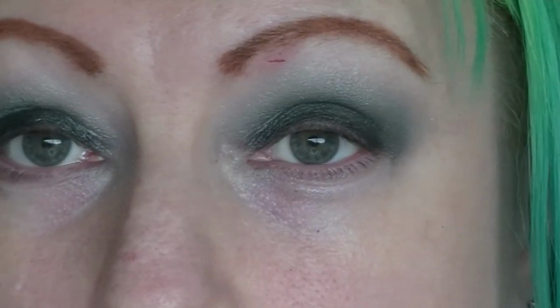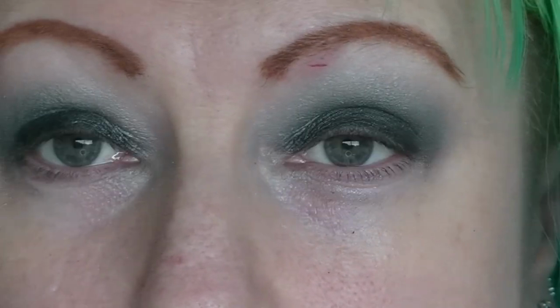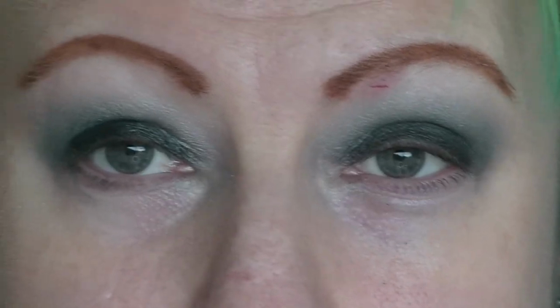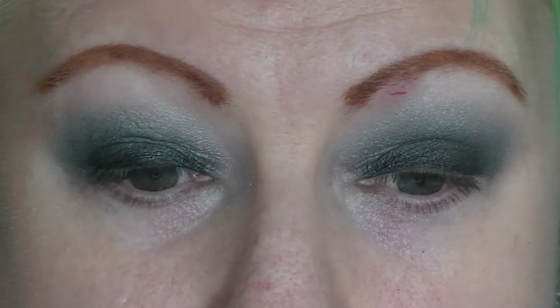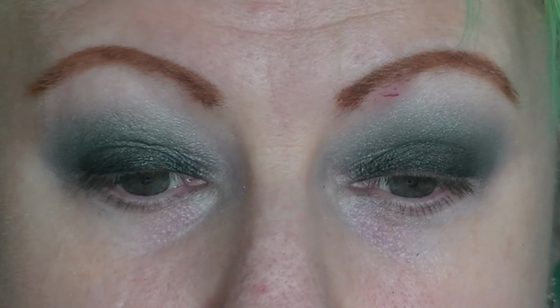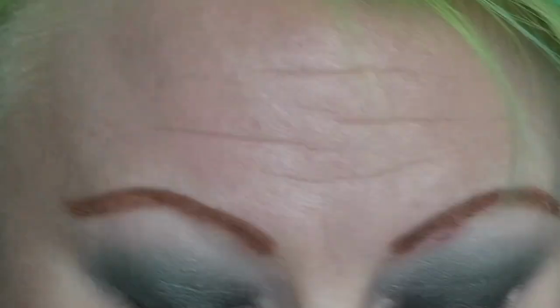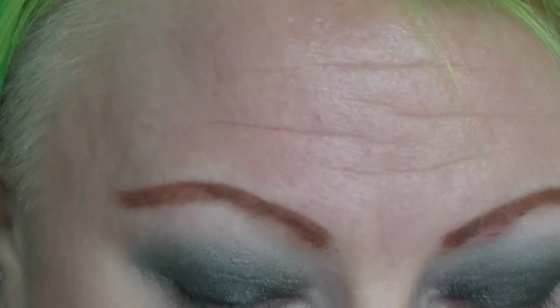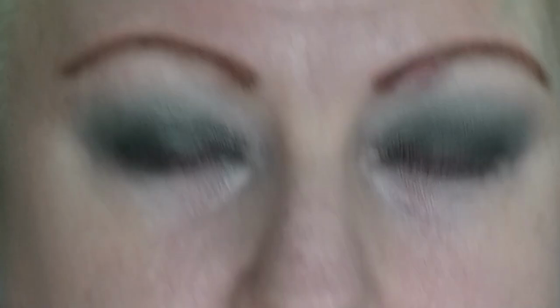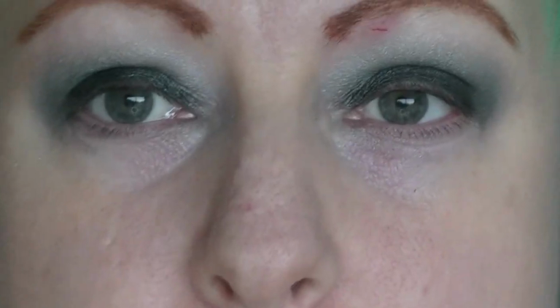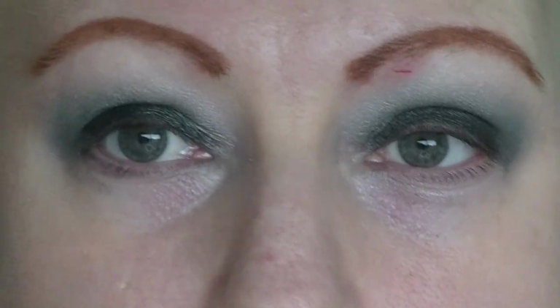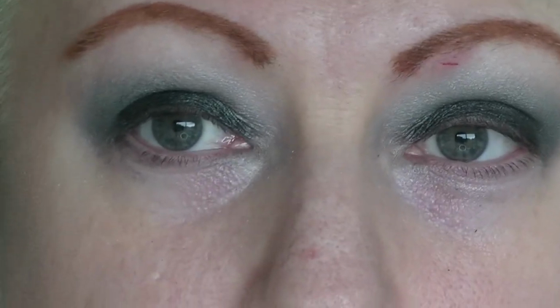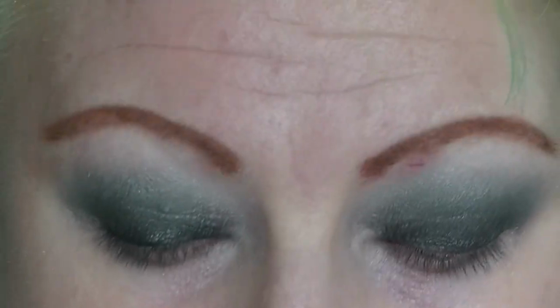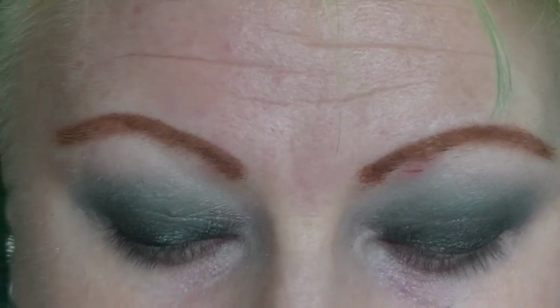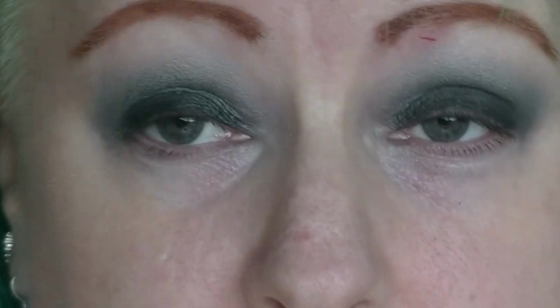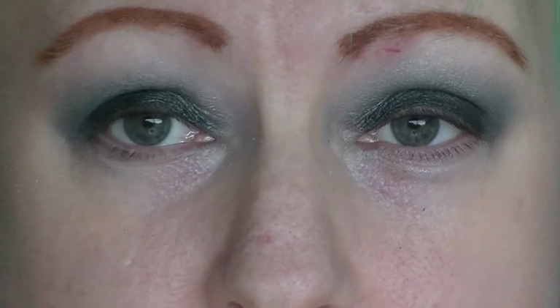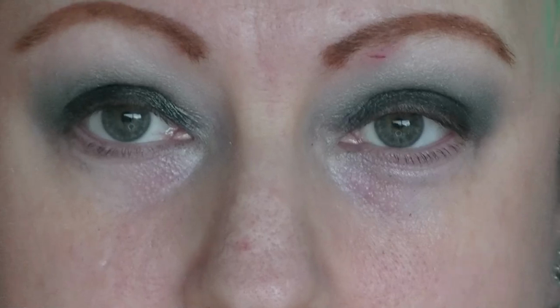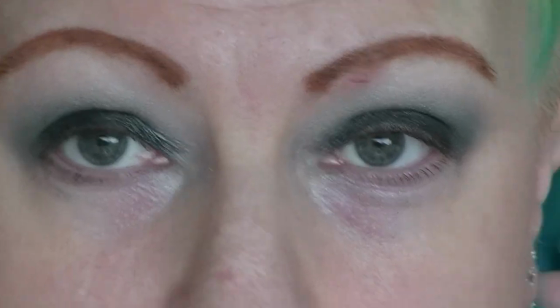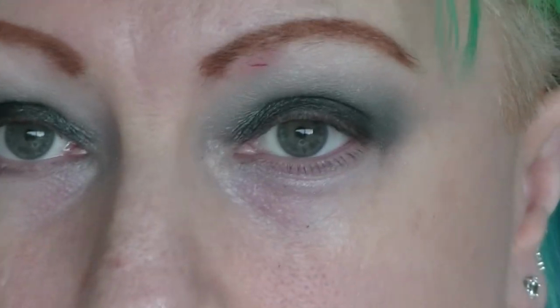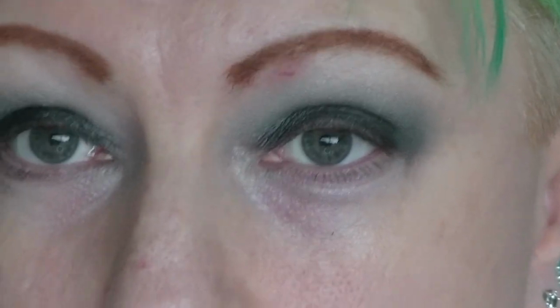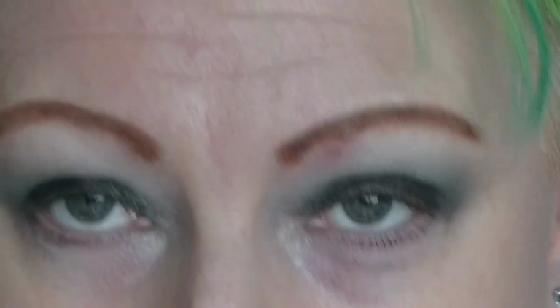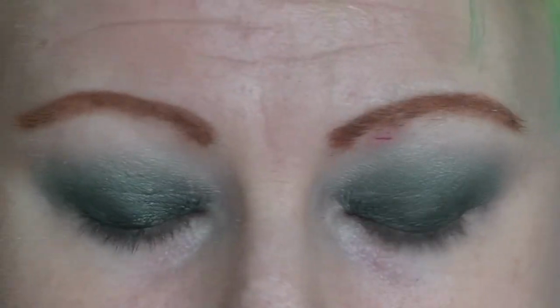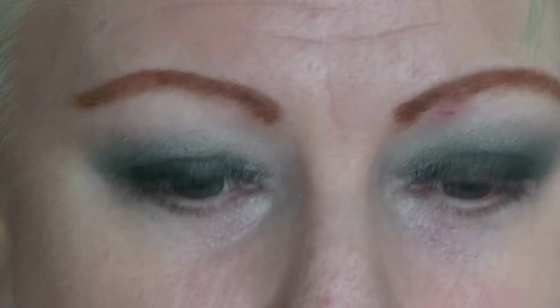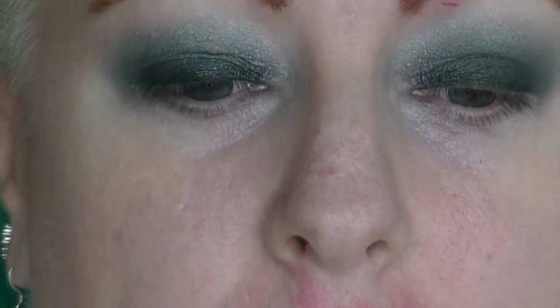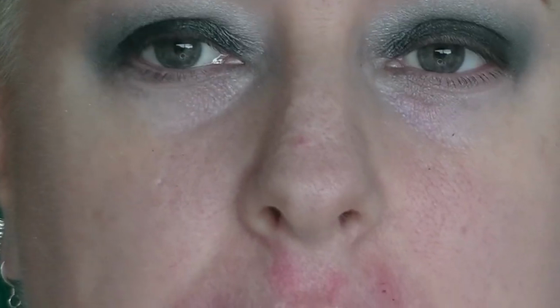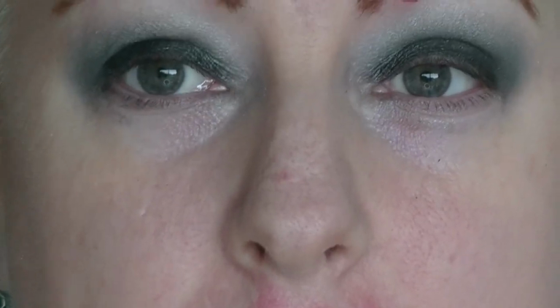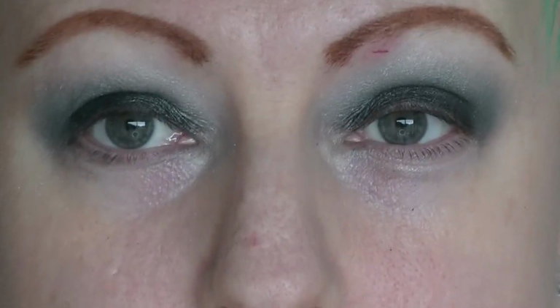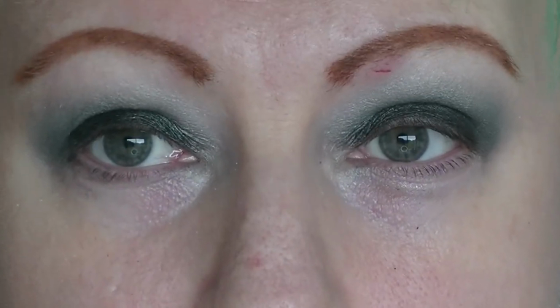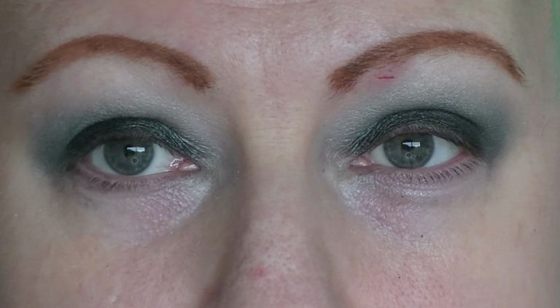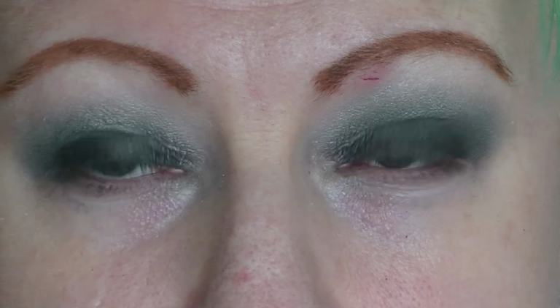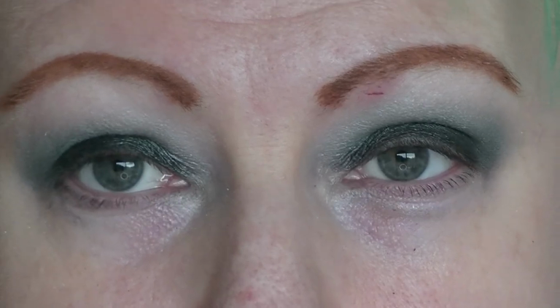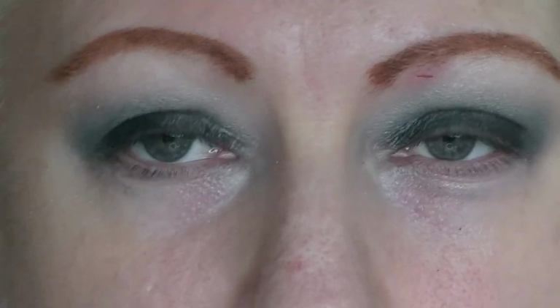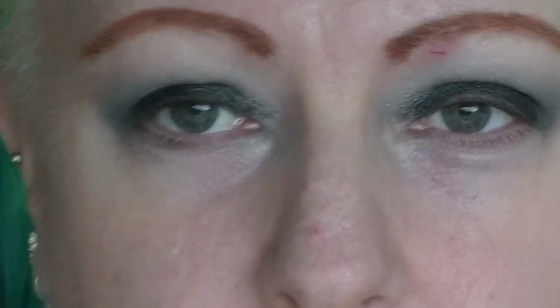That's it for the eyes for now. I'm going to do my base makeup, which I held off on in case I got black everywhere. Then I'll be back to finish off the look.